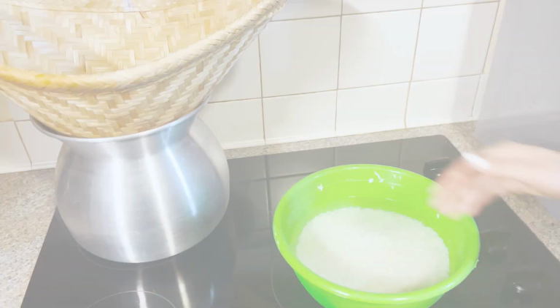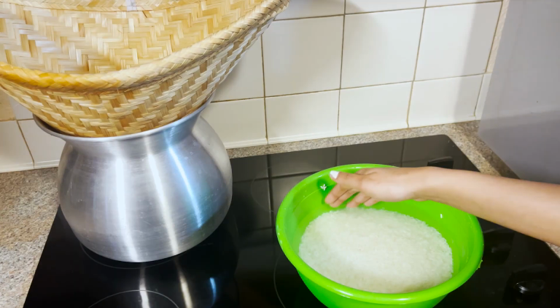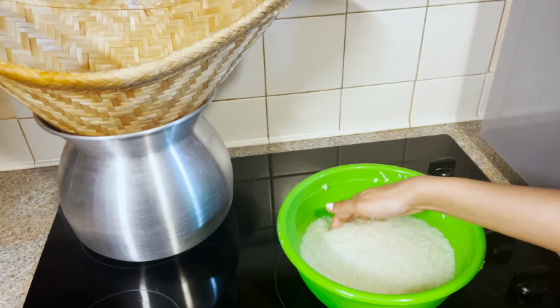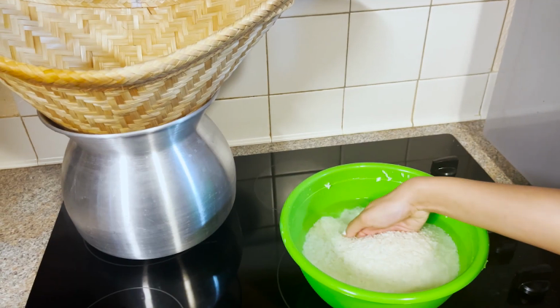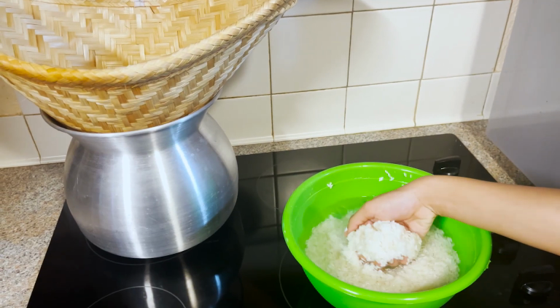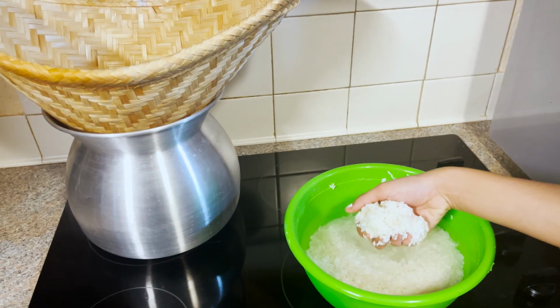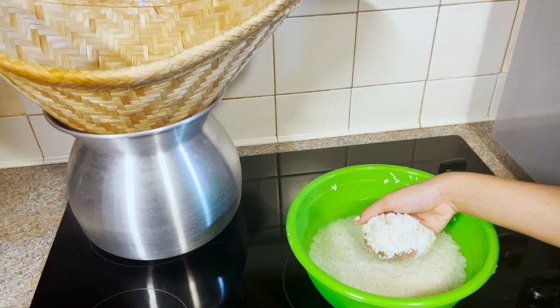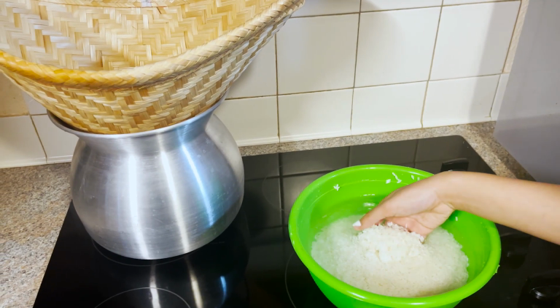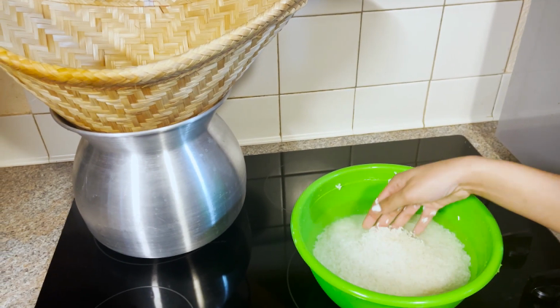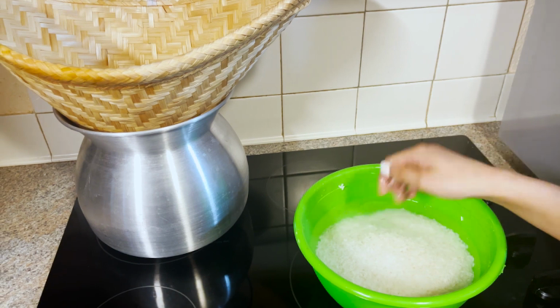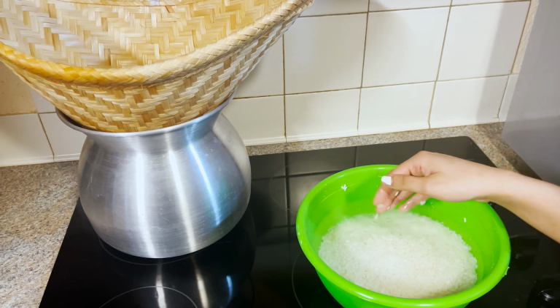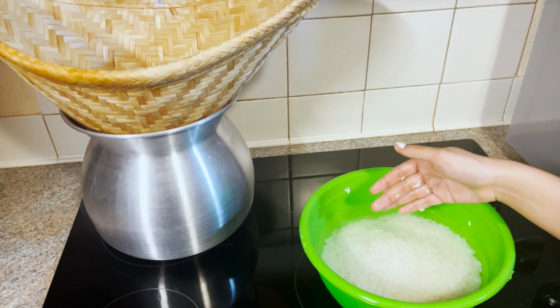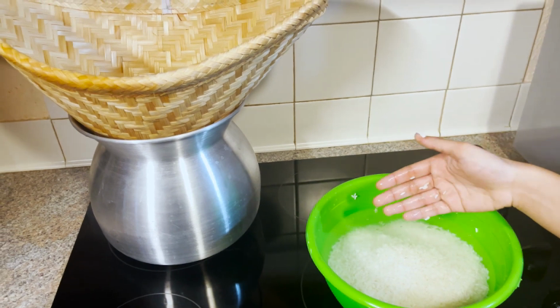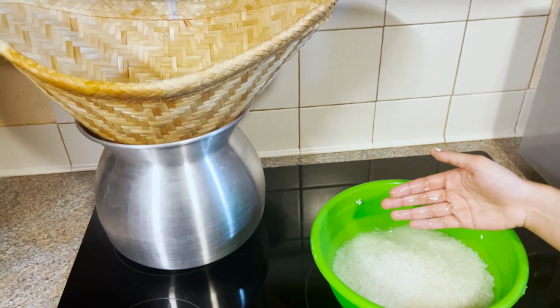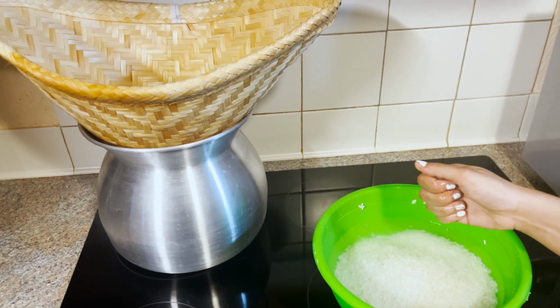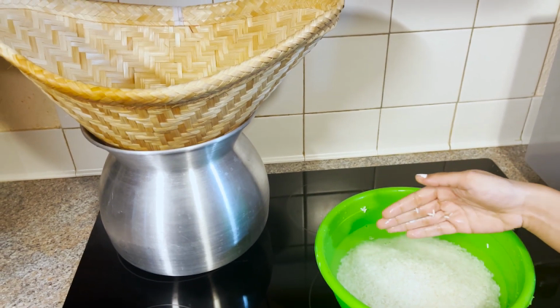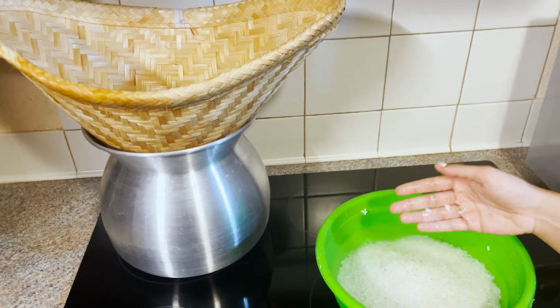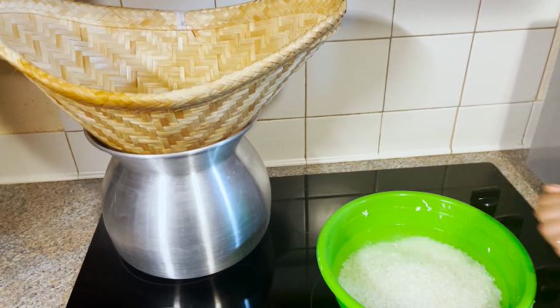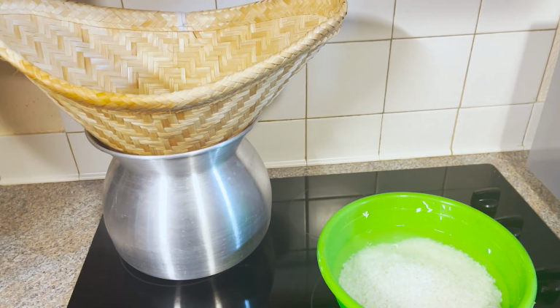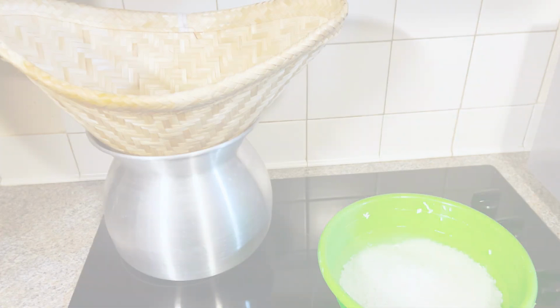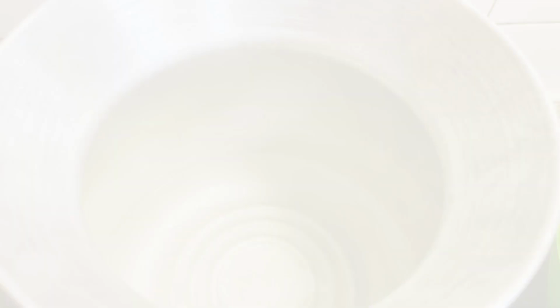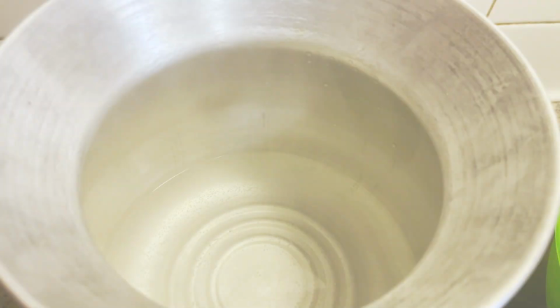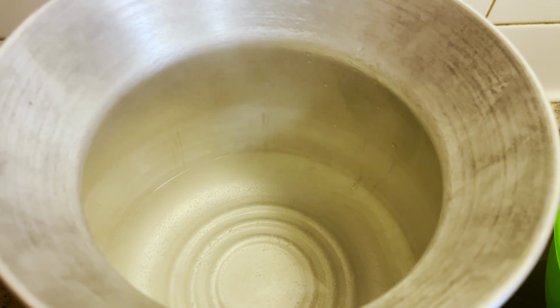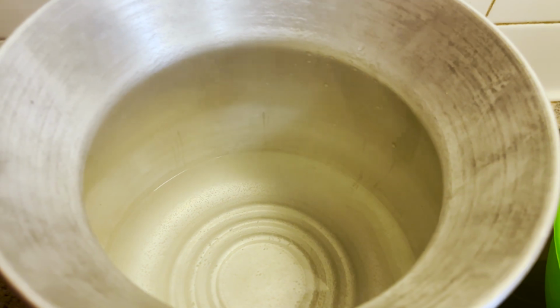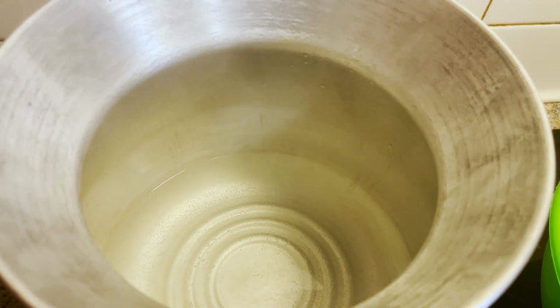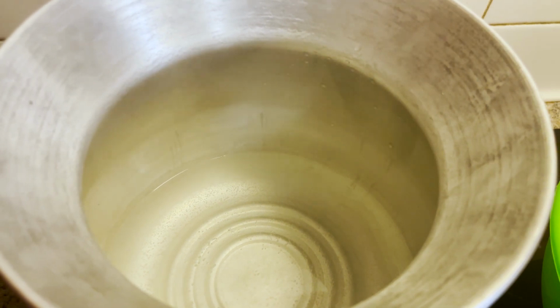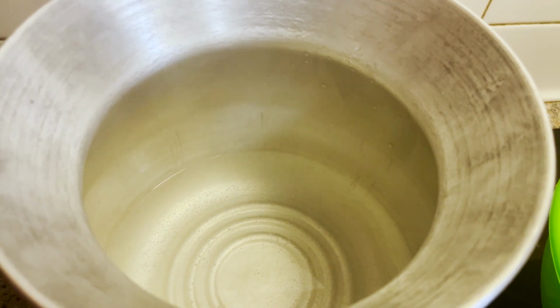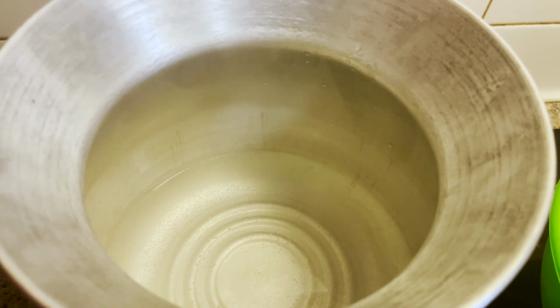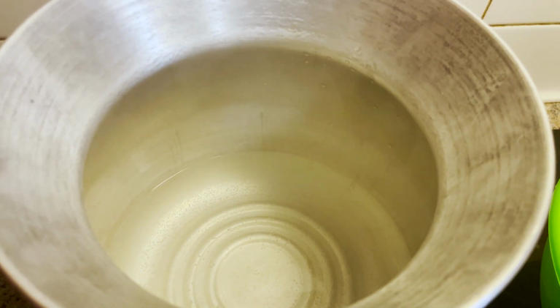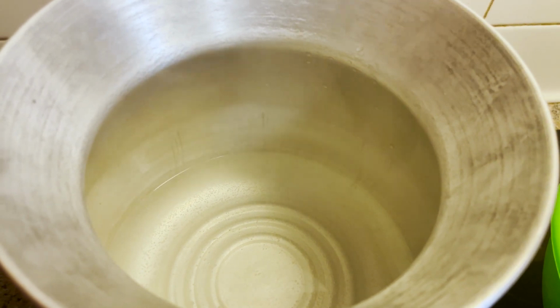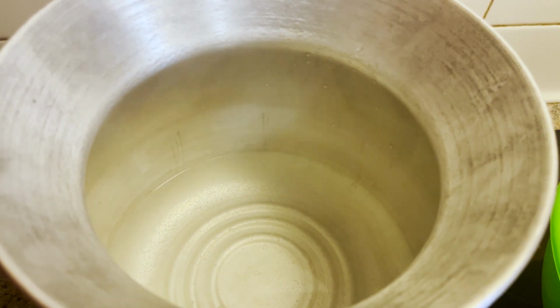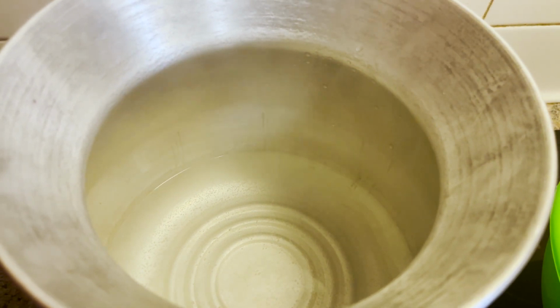Make sure your water is clear like this, and also soak the bottom of your cone for 10 minutes, otherwise your rice will start sticking. I've added 2 cups of water to my boiling pan, and I'm going to add my cone and my rice.